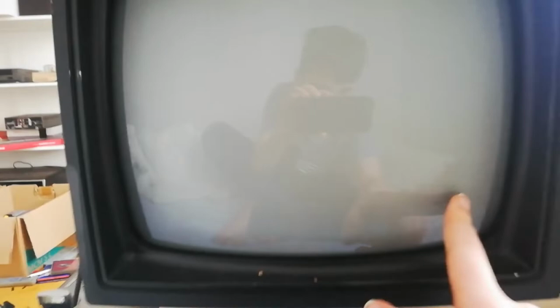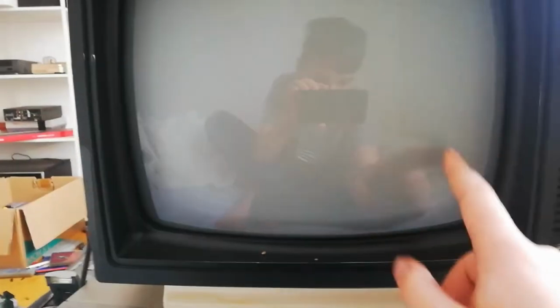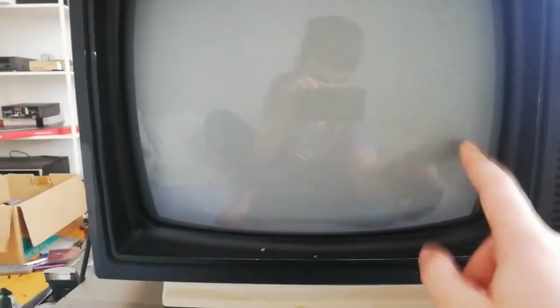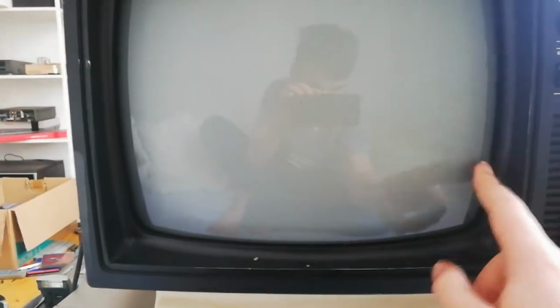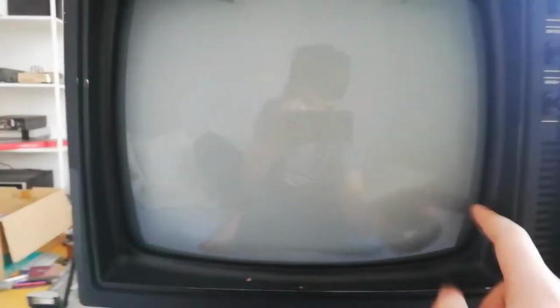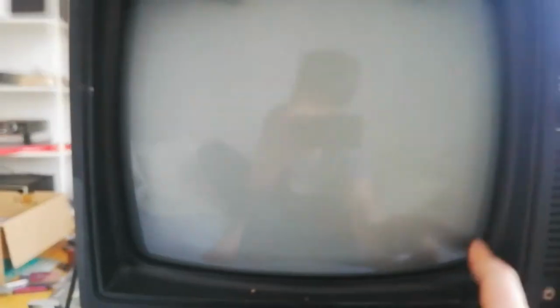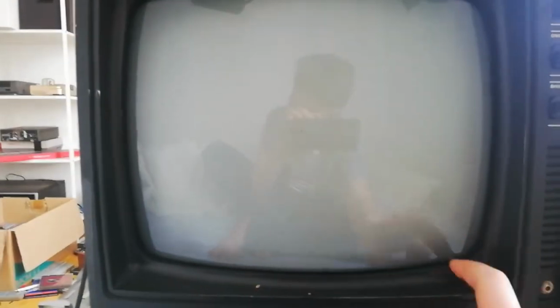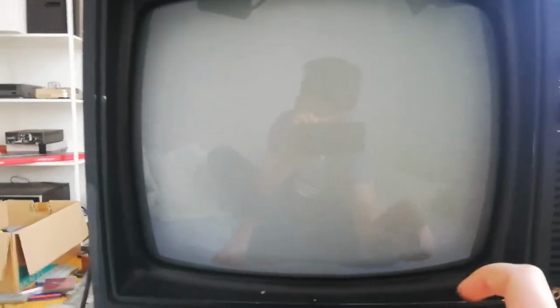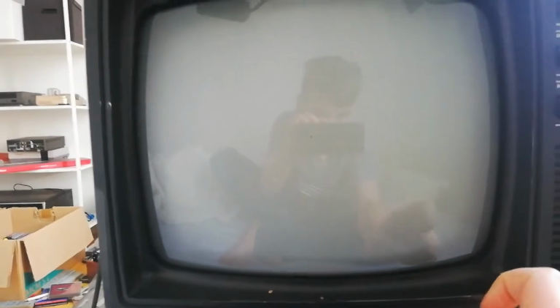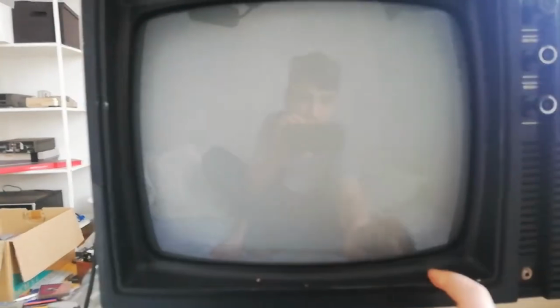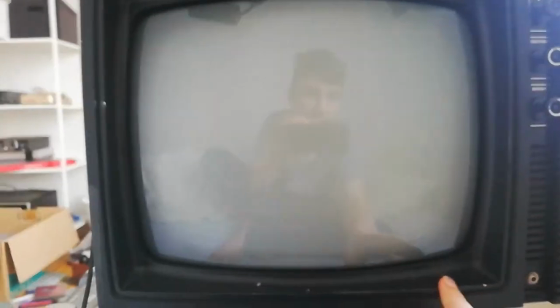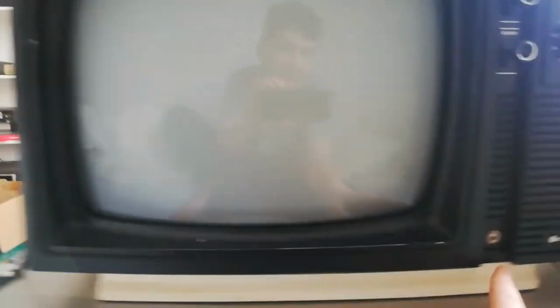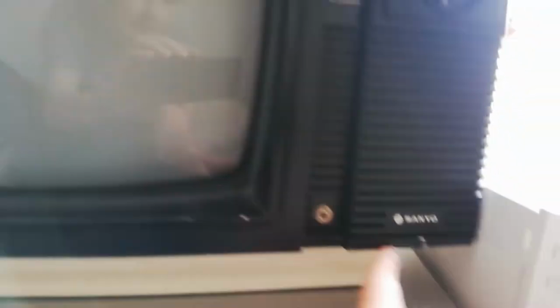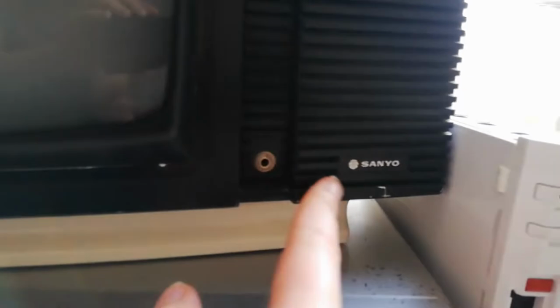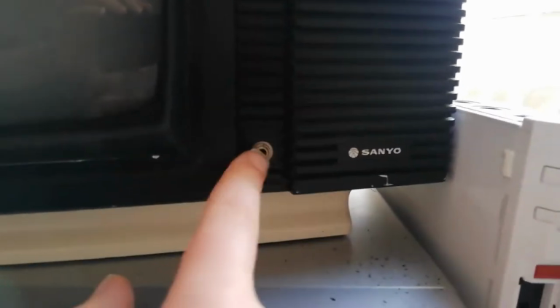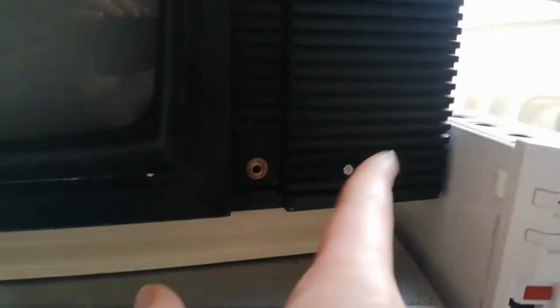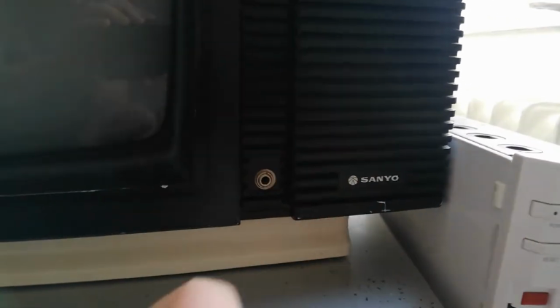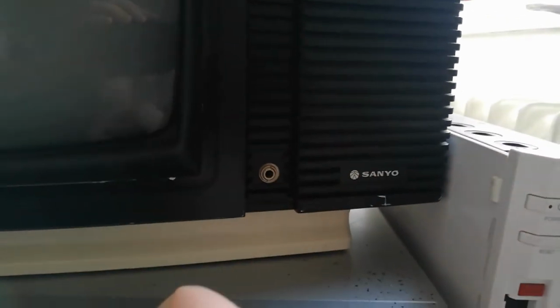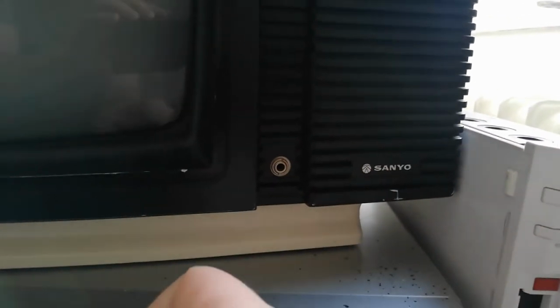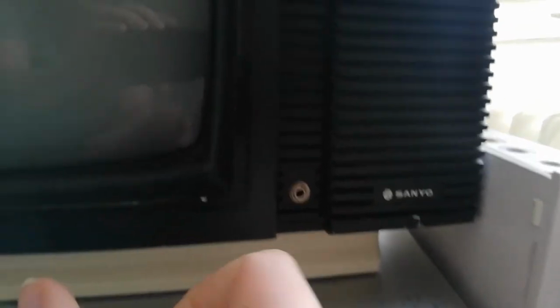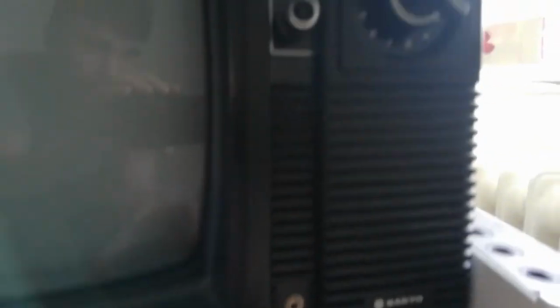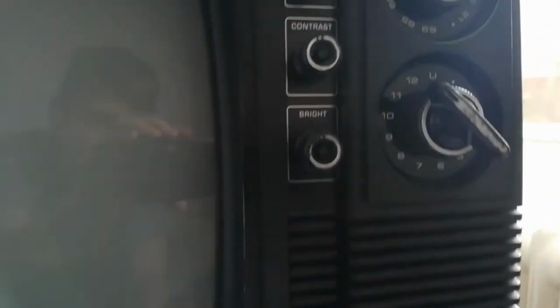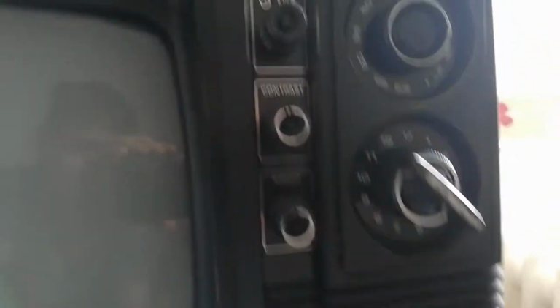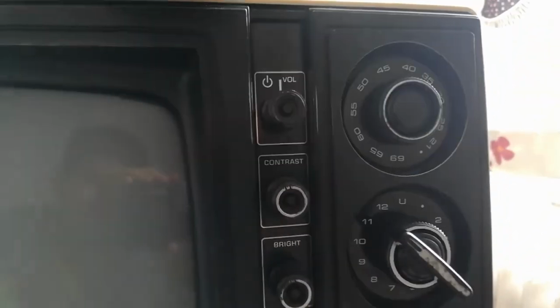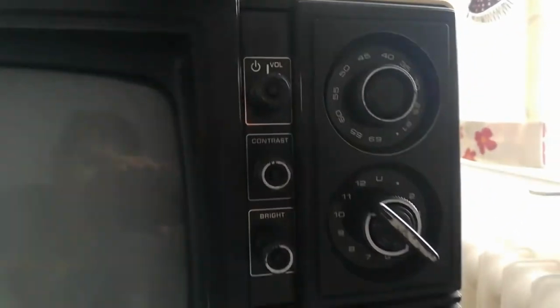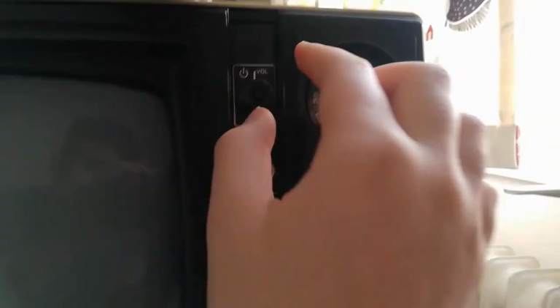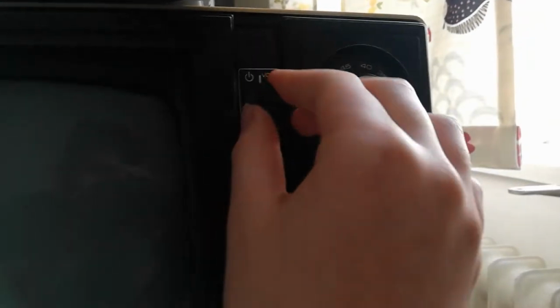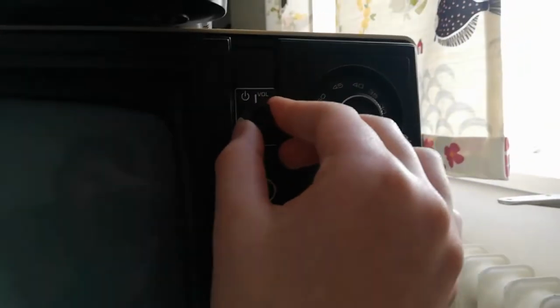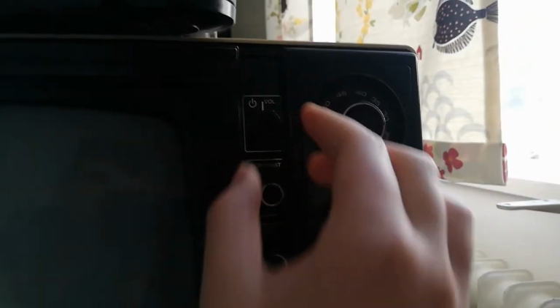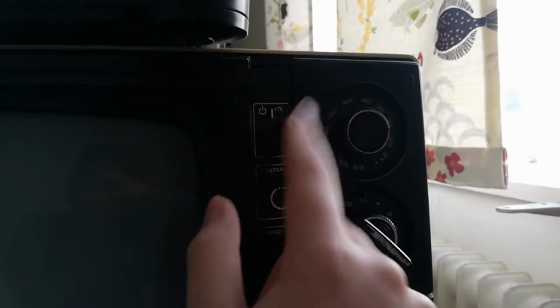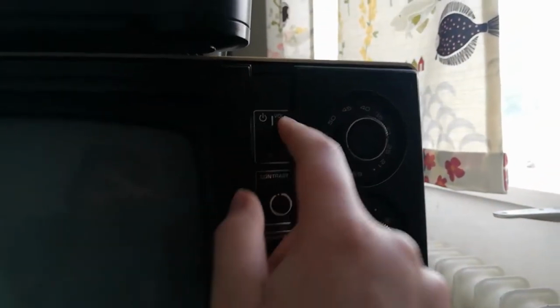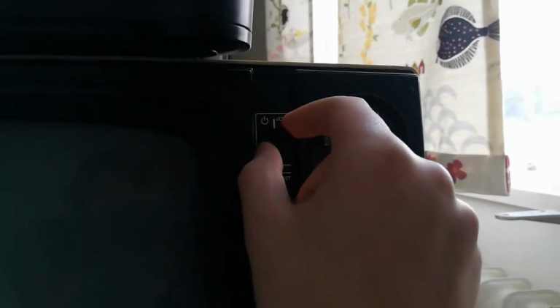Here we have the tube — it's a black and white tube. There we have a headphone jack and the Sanyo logo. Here we have a power button and volume button.